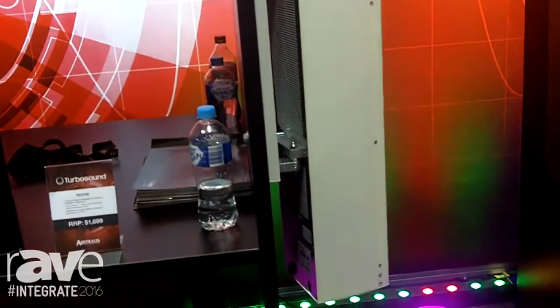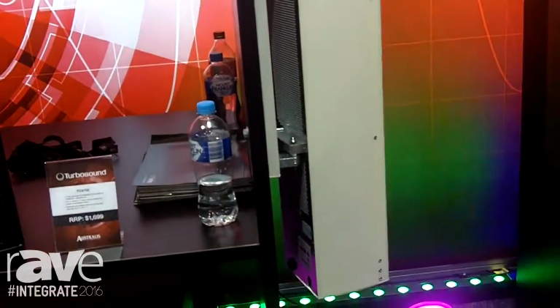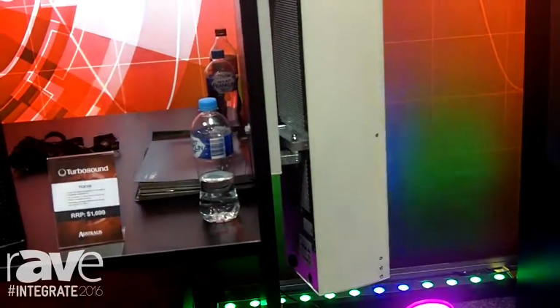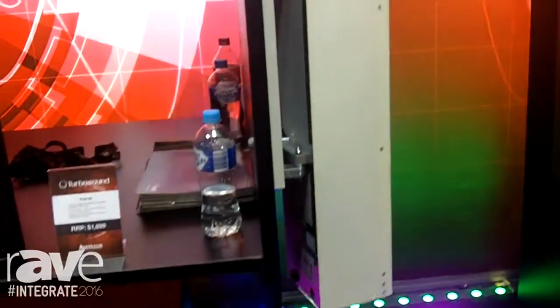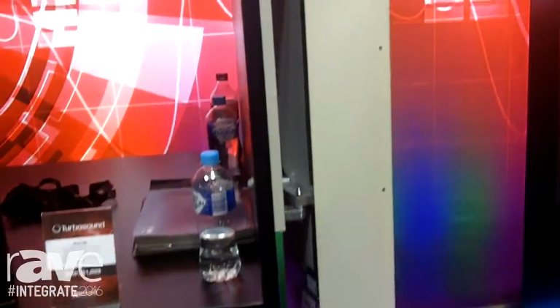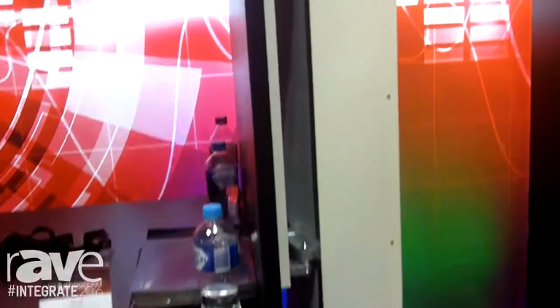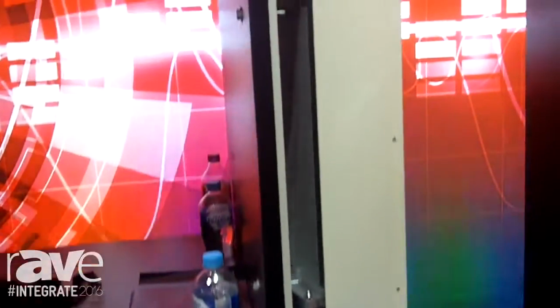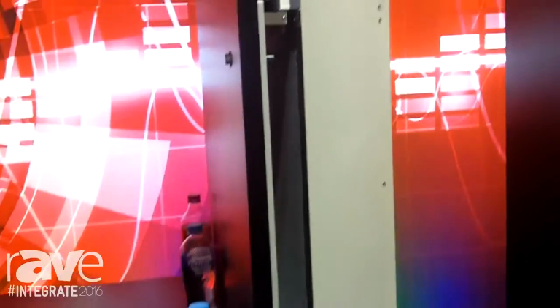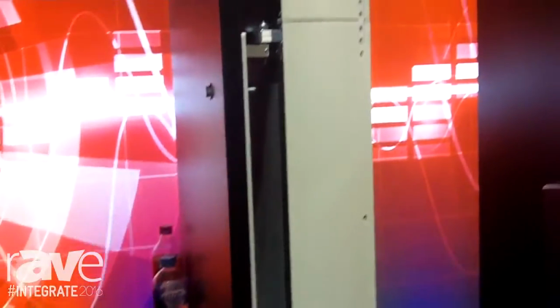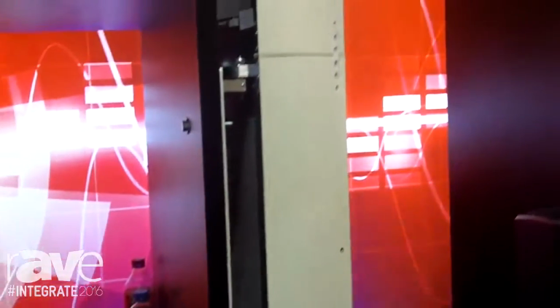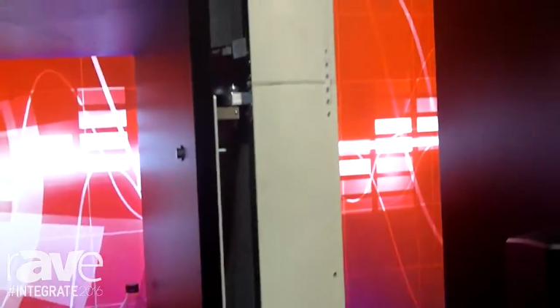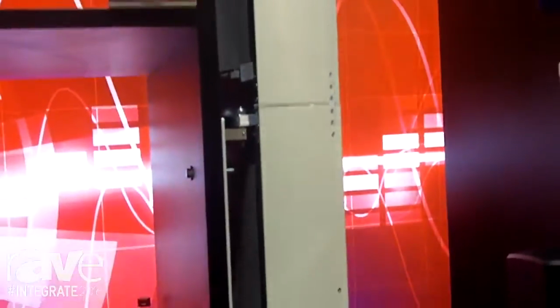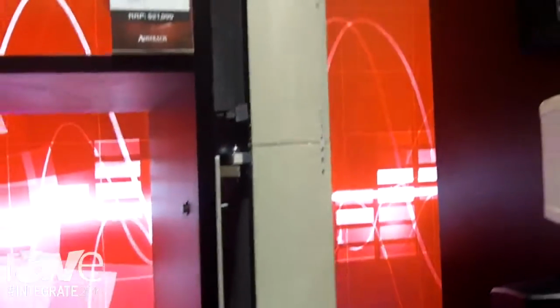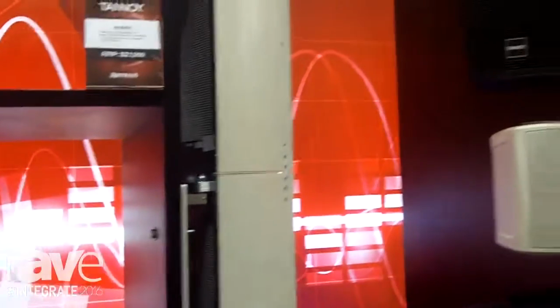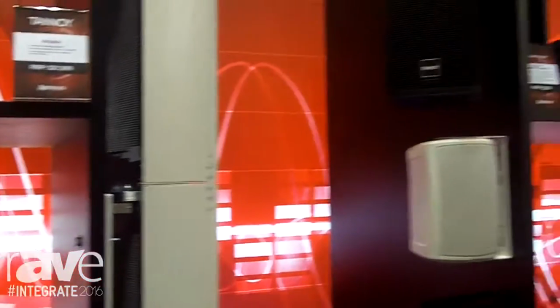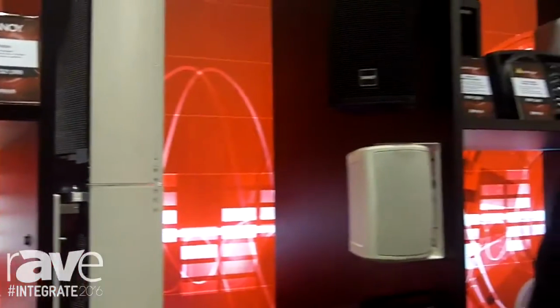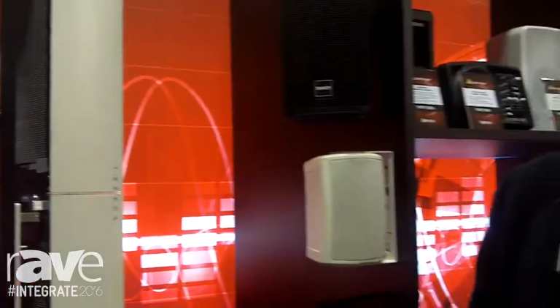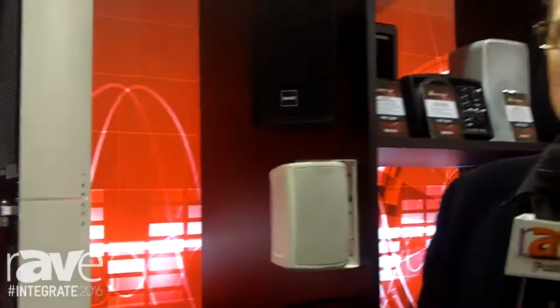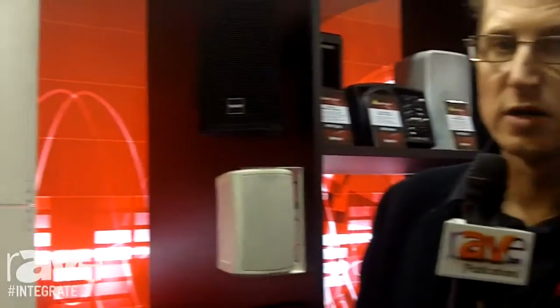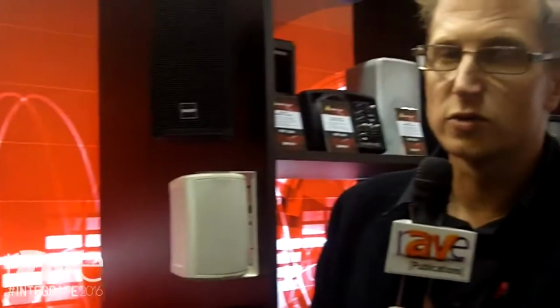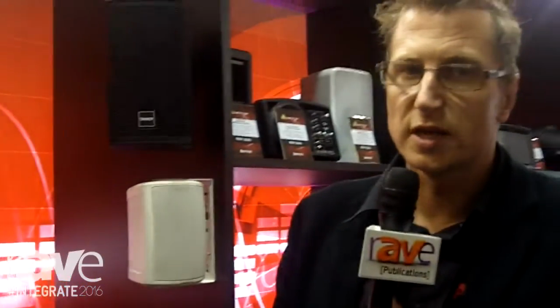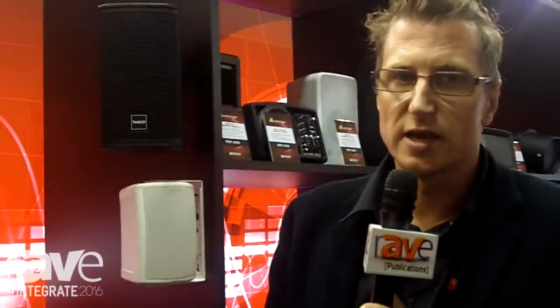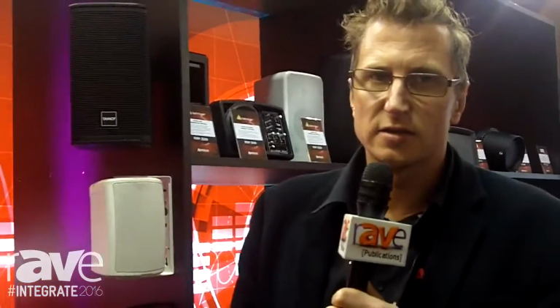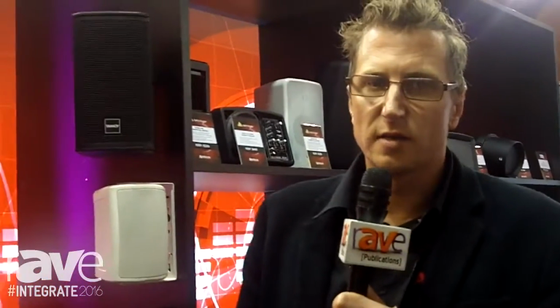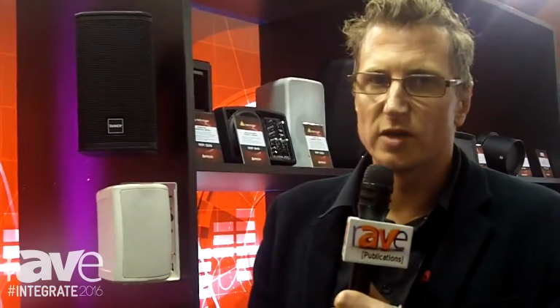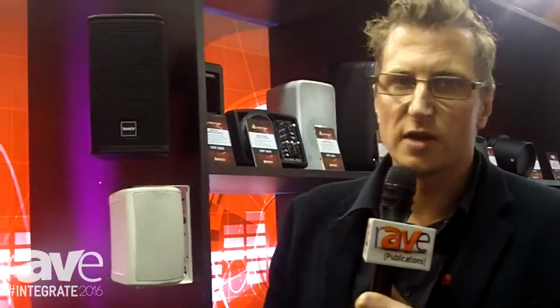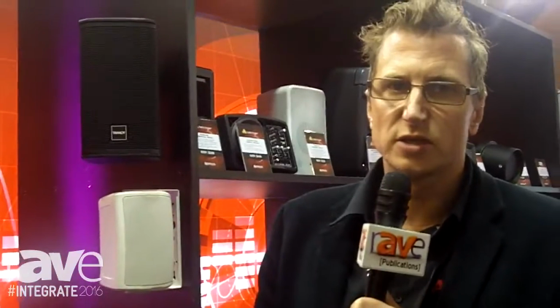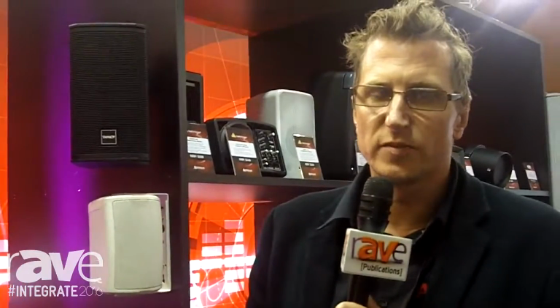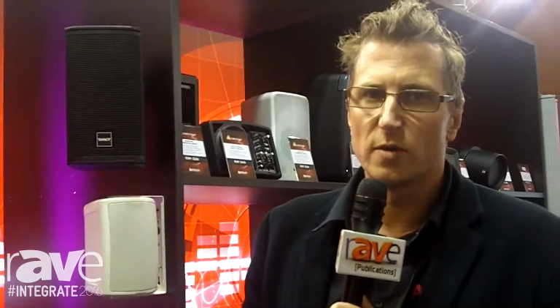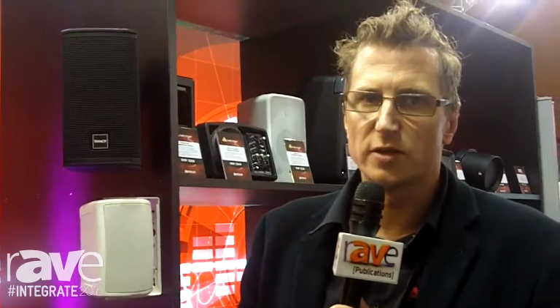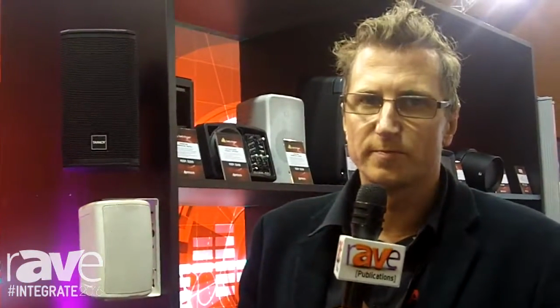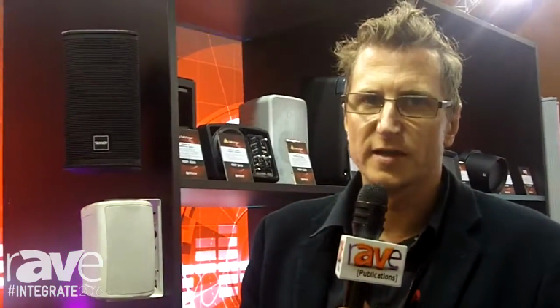Tannoy have got a number of case studies on their website at tannoypro.com. You can also check us out at australismusic.com.au. Thanks.